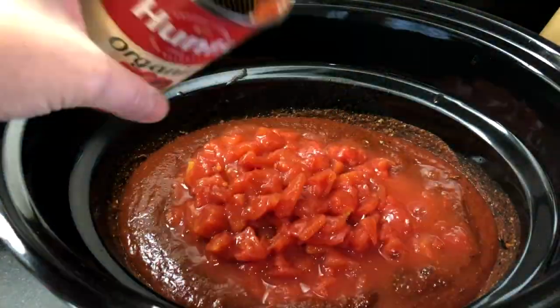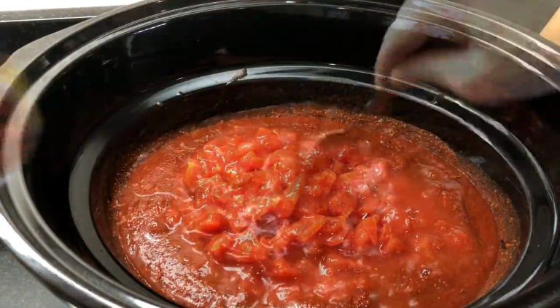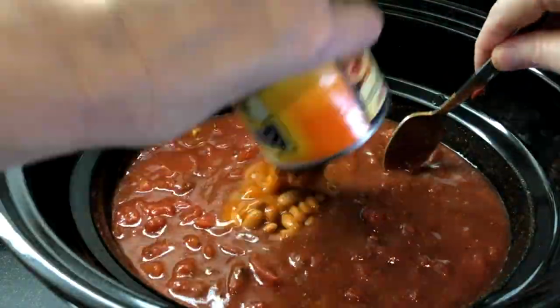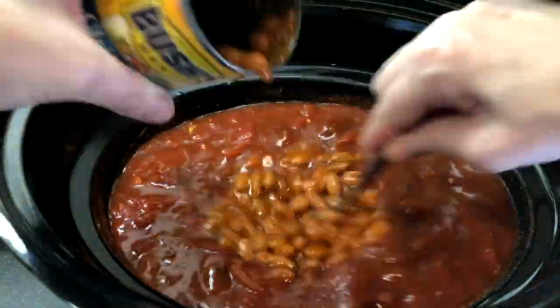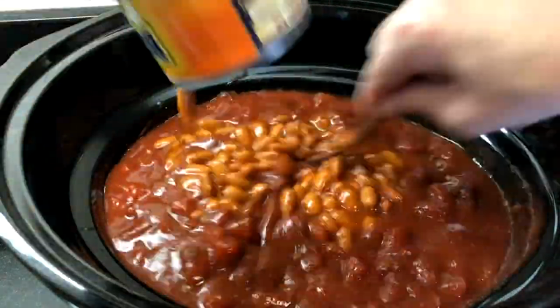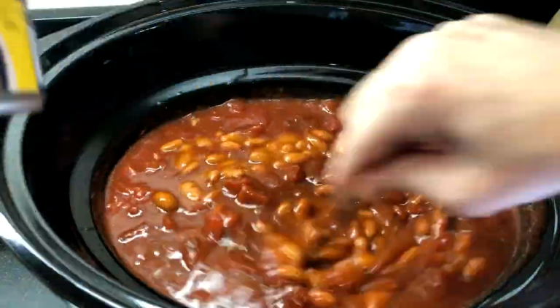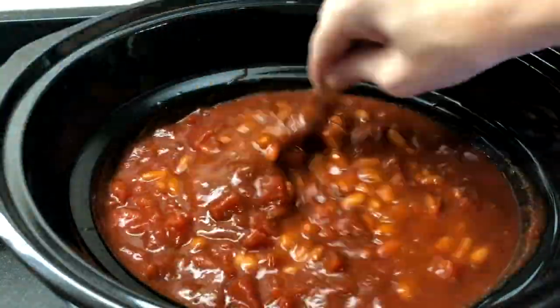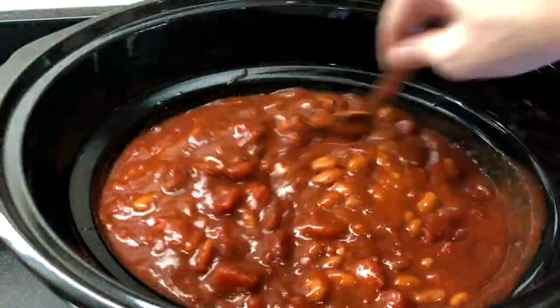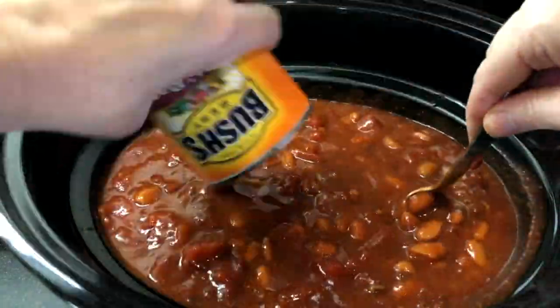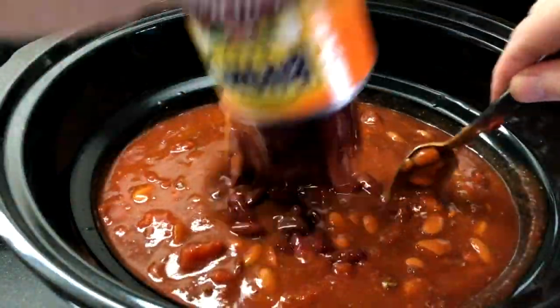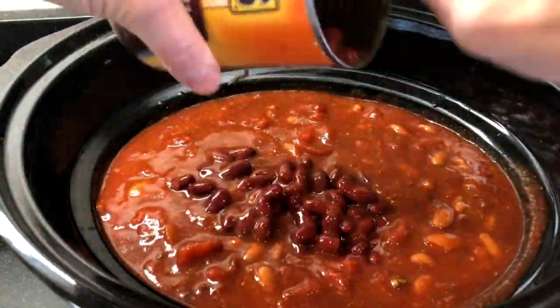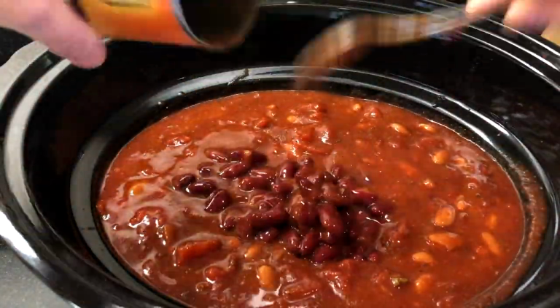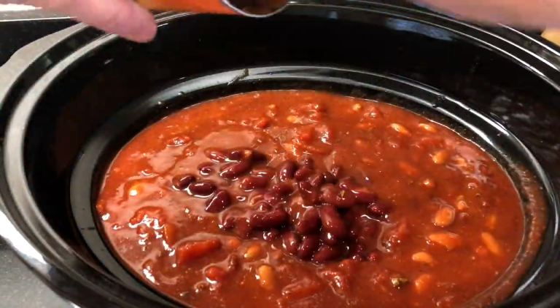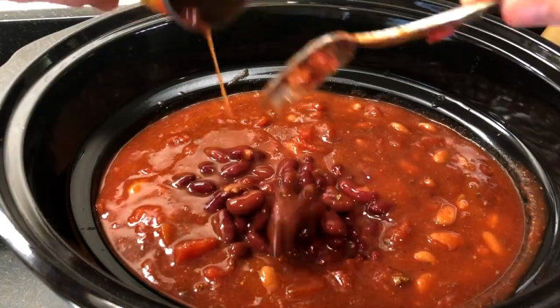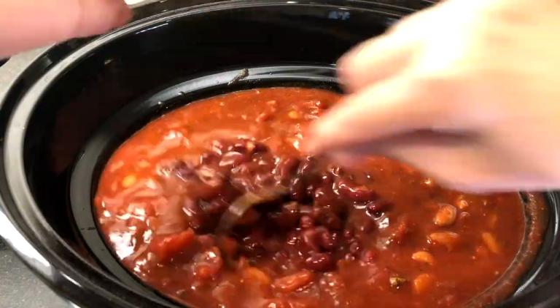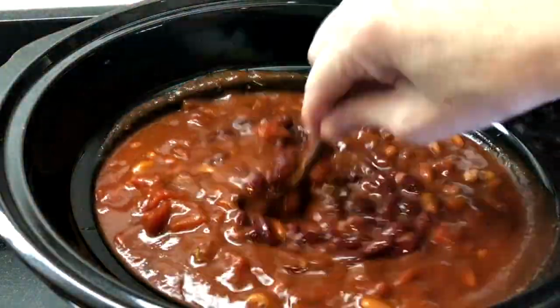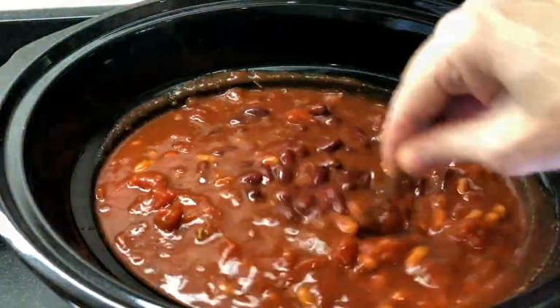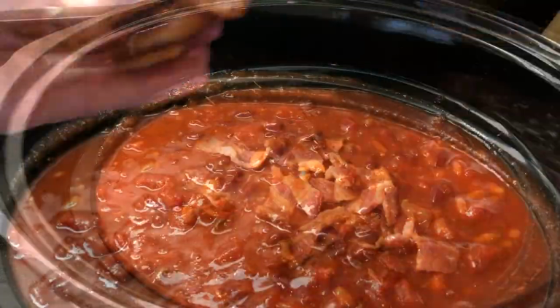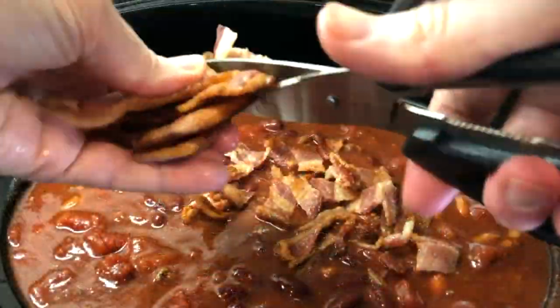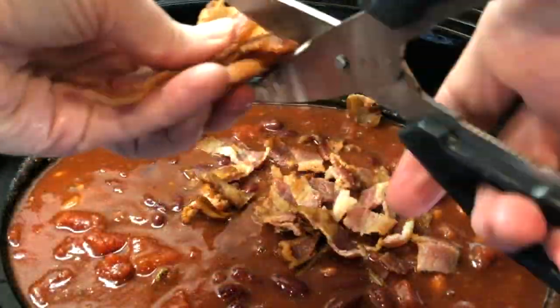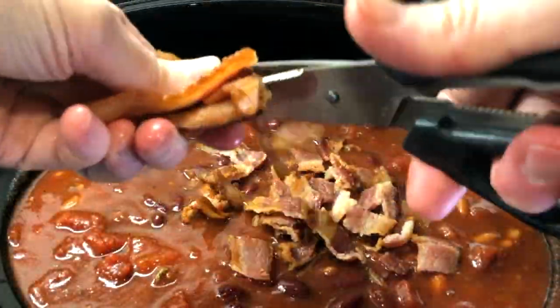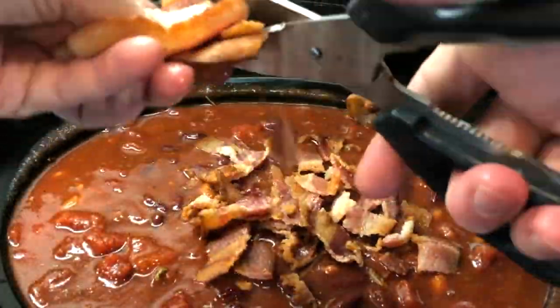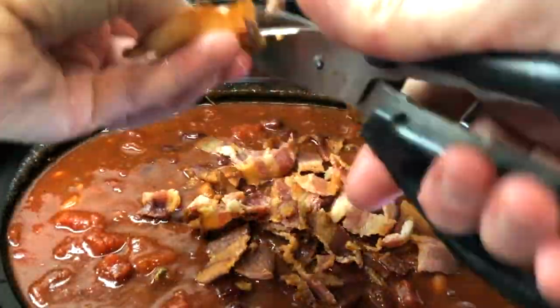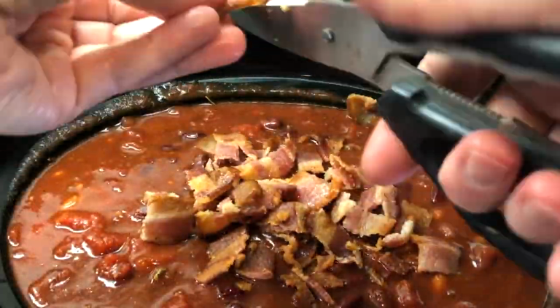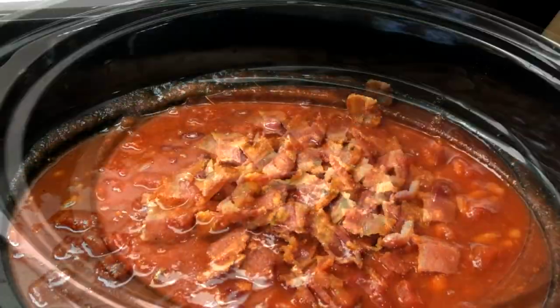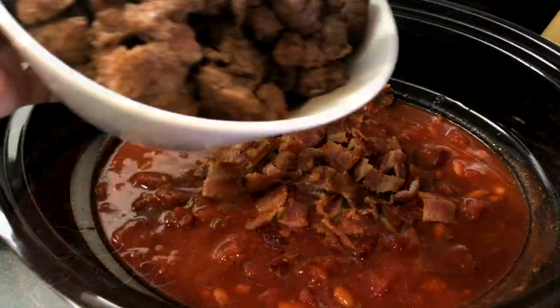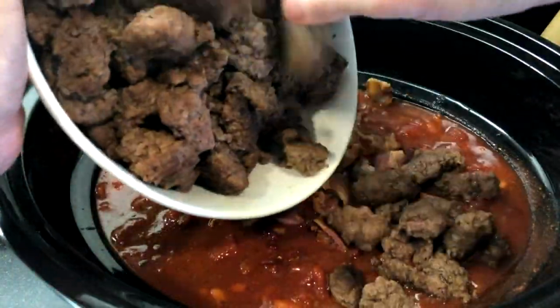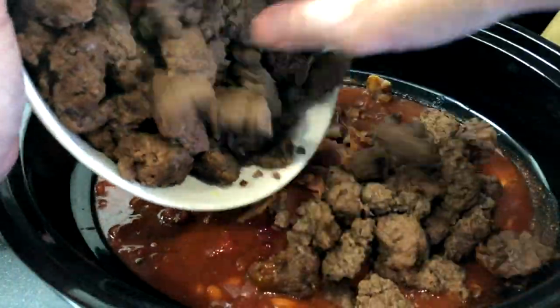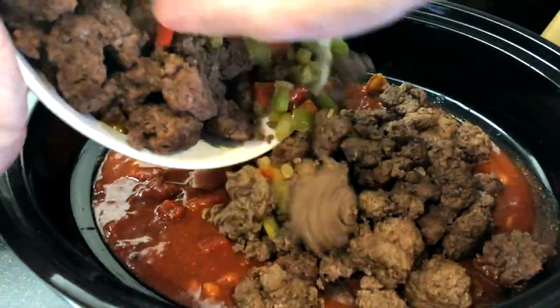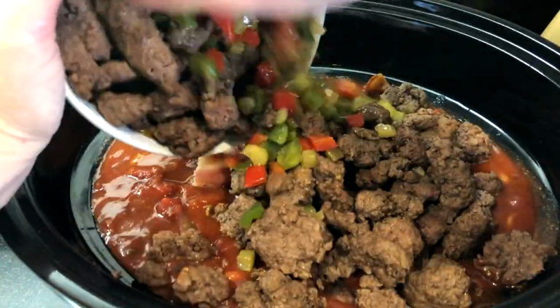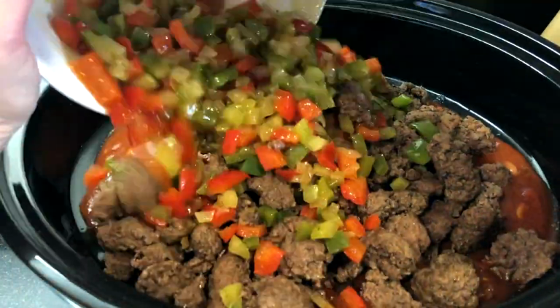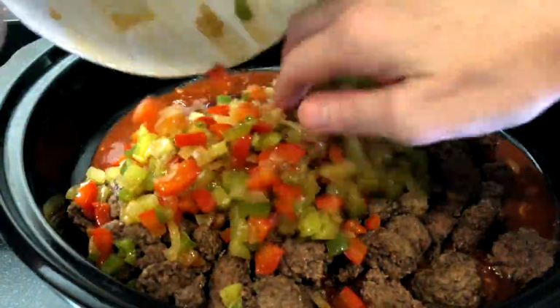I'm using one can of kidney beans and one can of pinto beans. Chop or crumble the cooked bacon and add it to the crock pot, then add the ground beef and all of the veggies that we sautéed earlier.